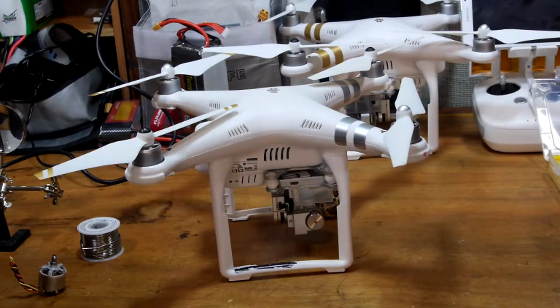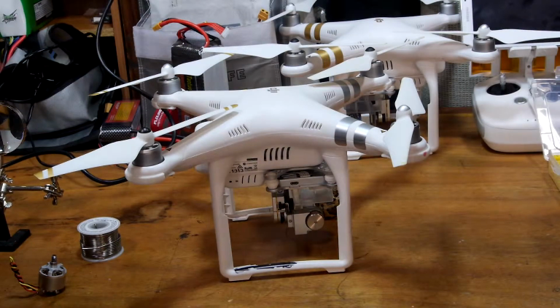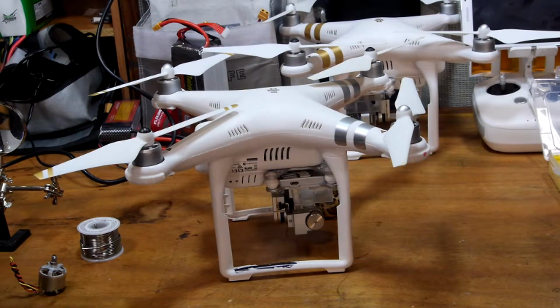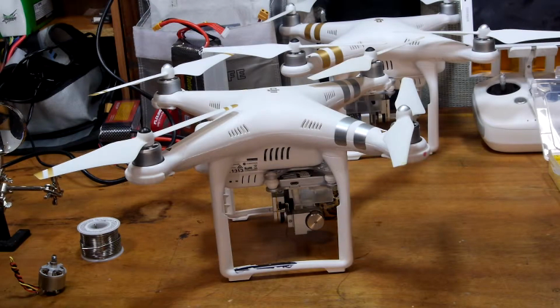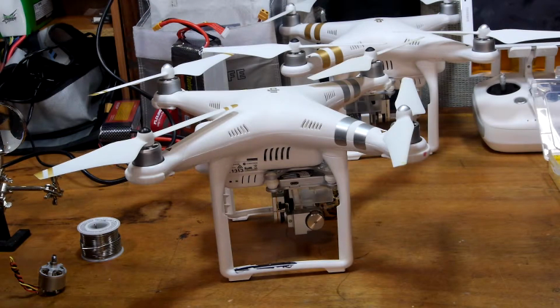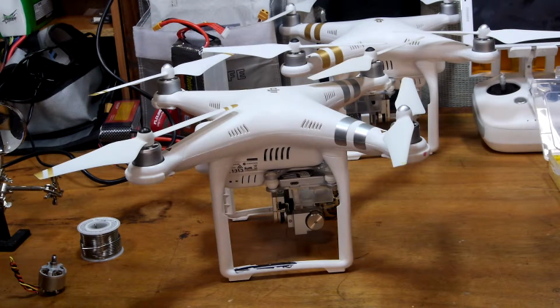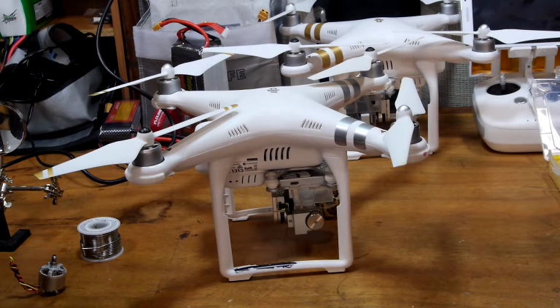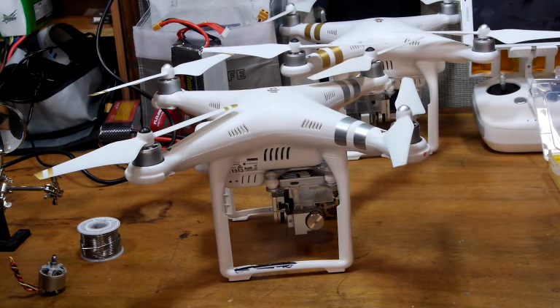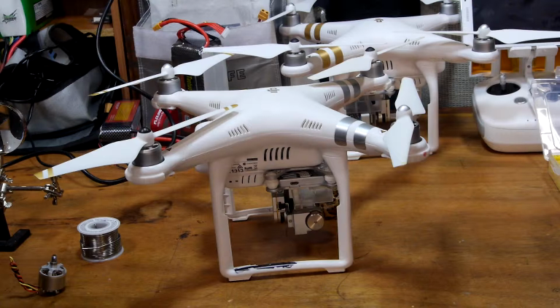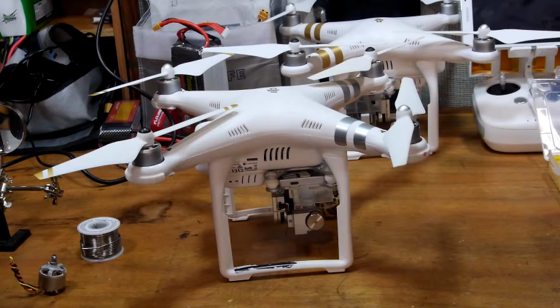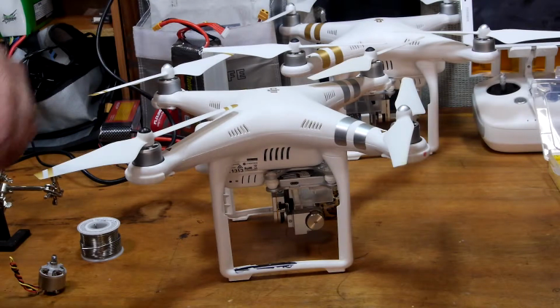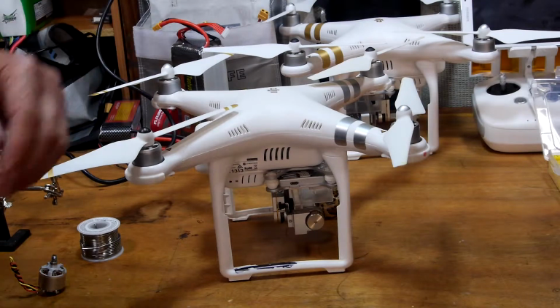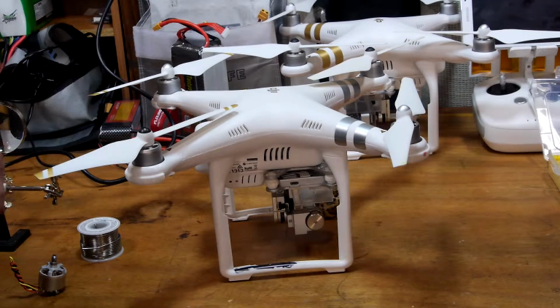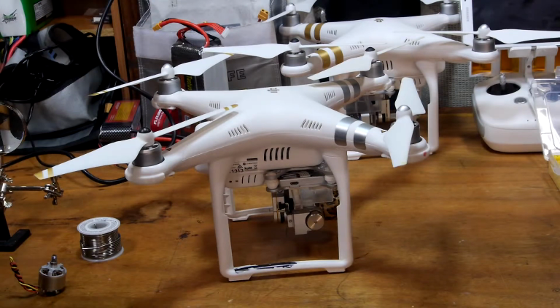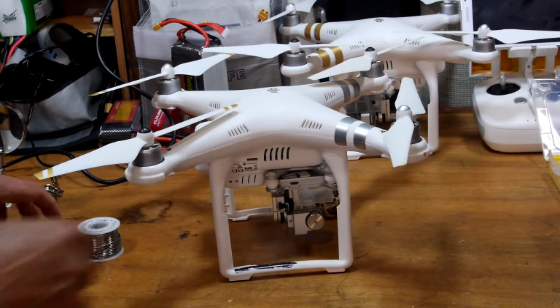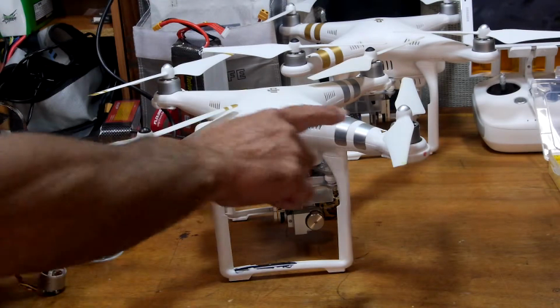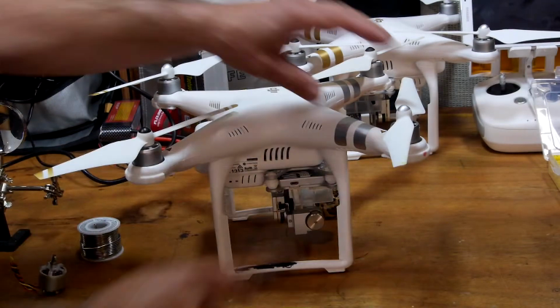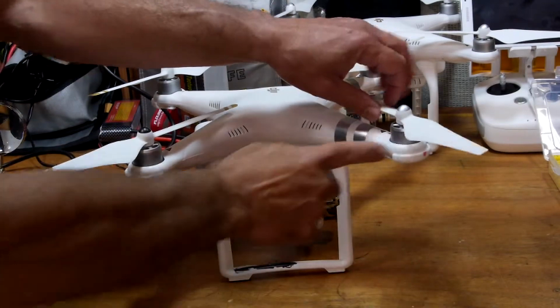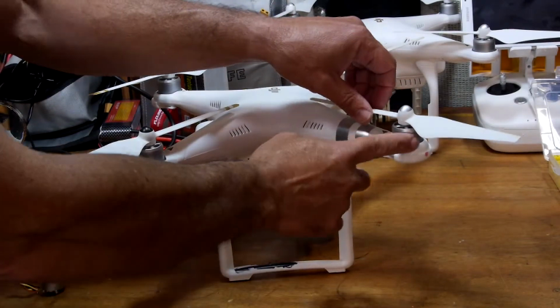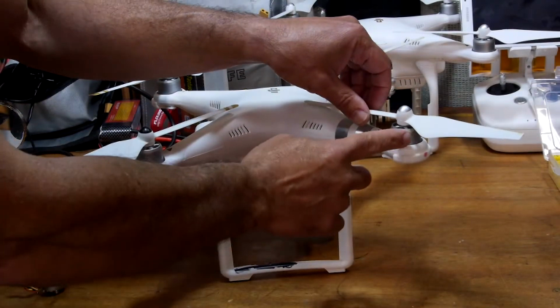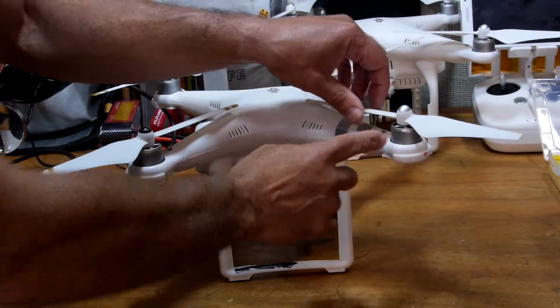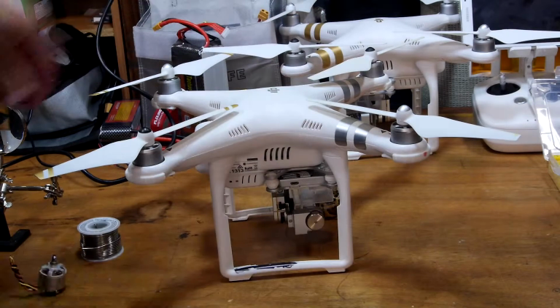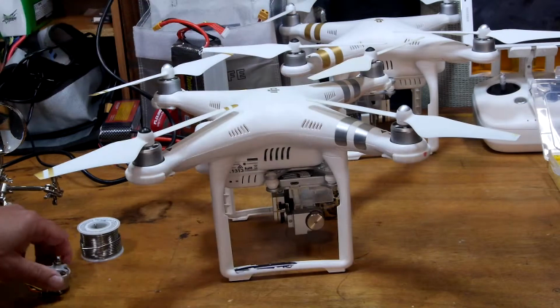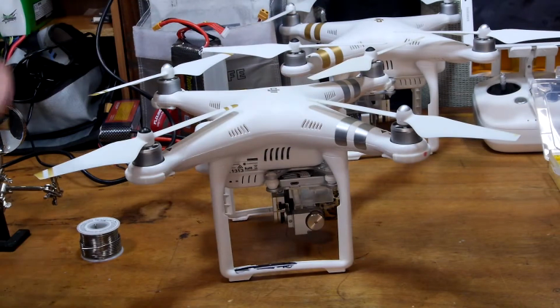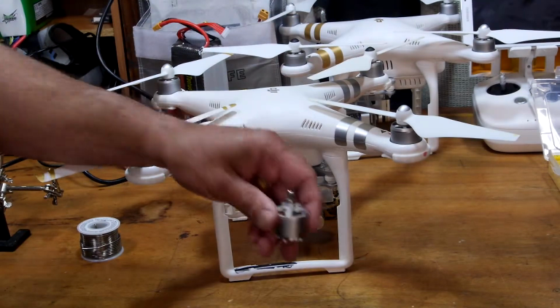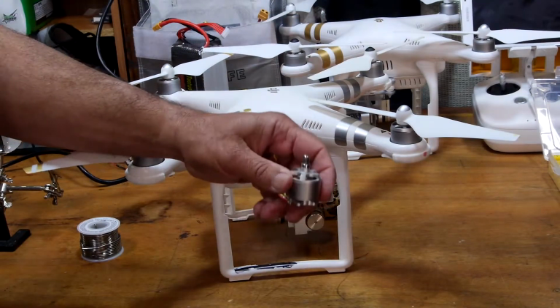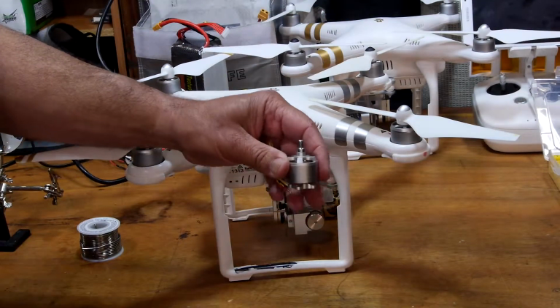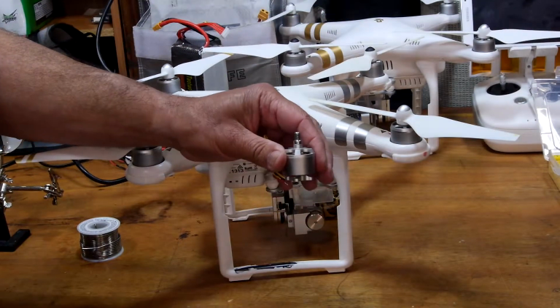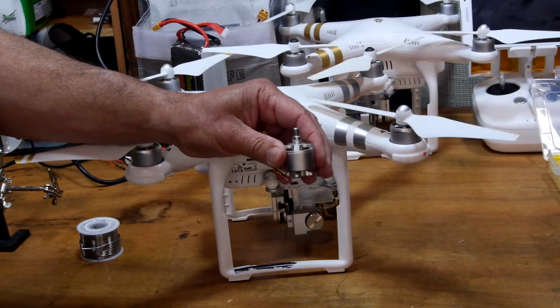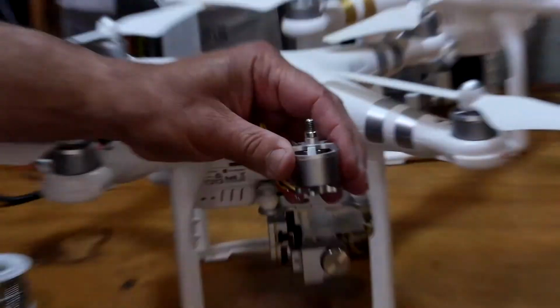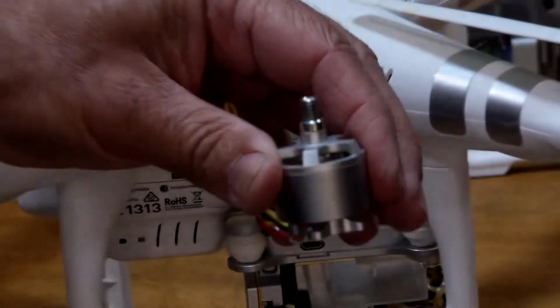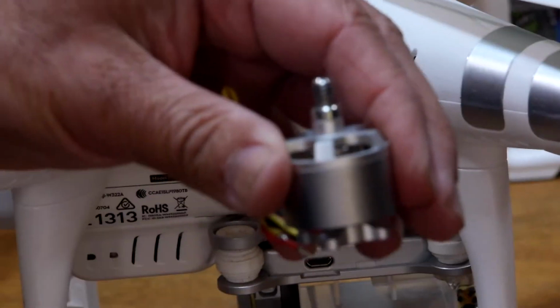Hello everybody, Photo Junkie here from Photo Junkie's Drone Zone. Today I am going to be replacing this motor here with this factory DJI motor.